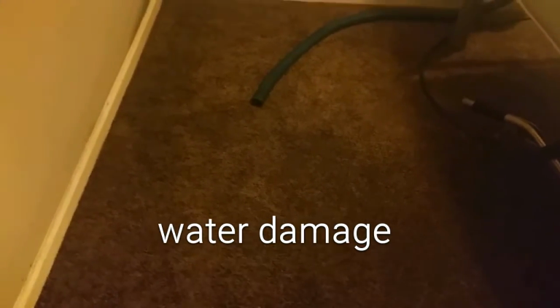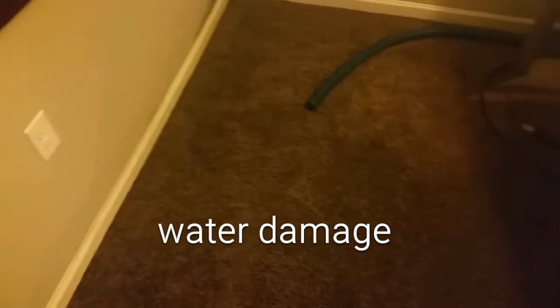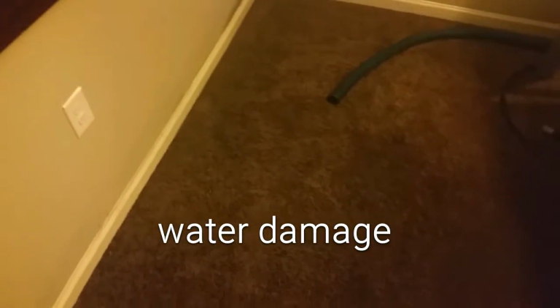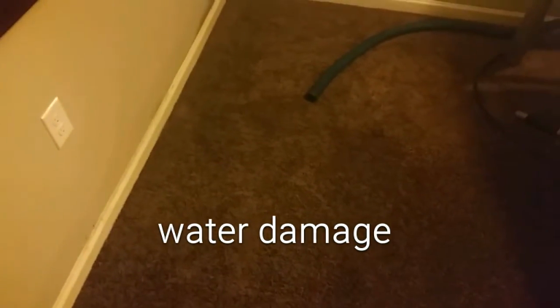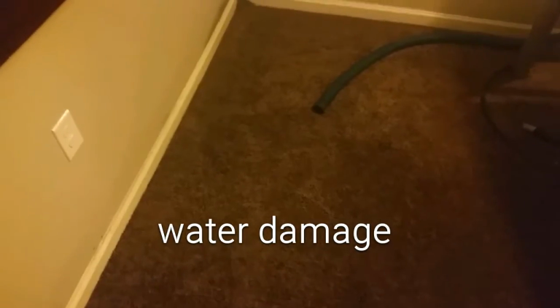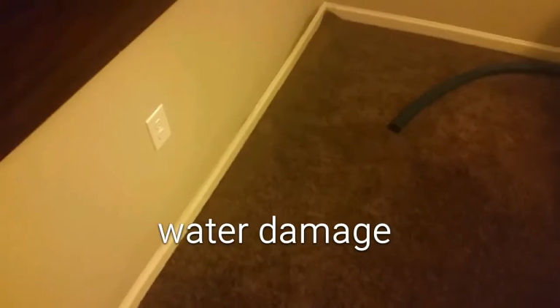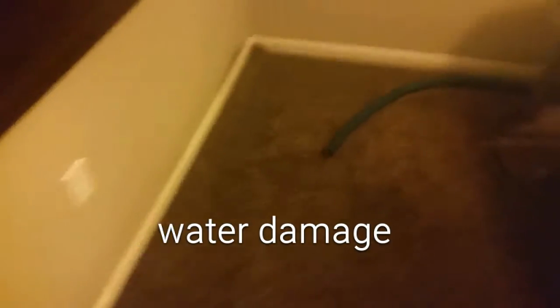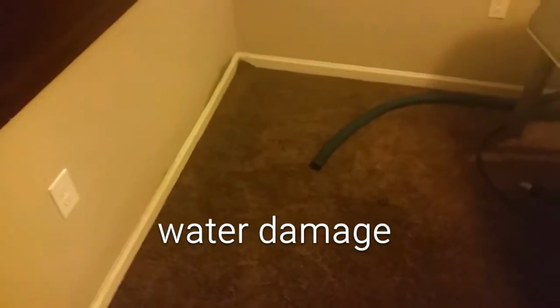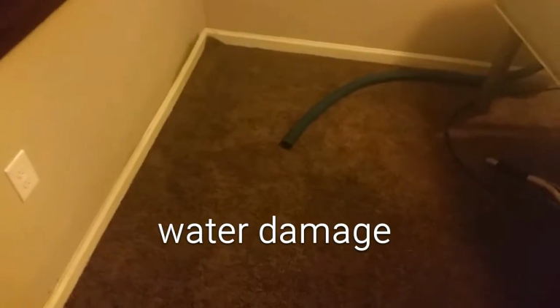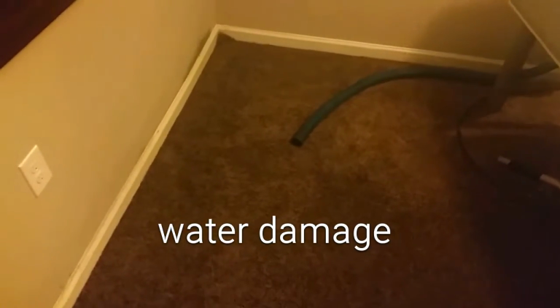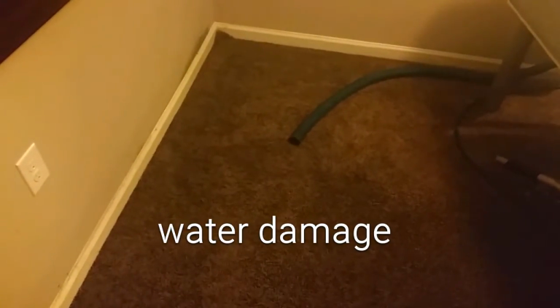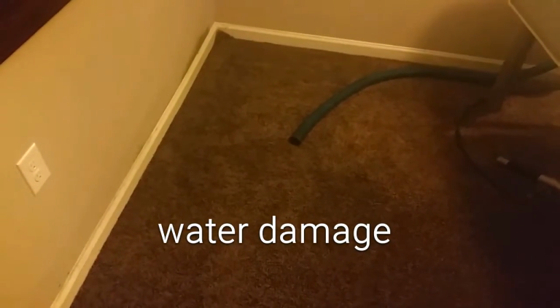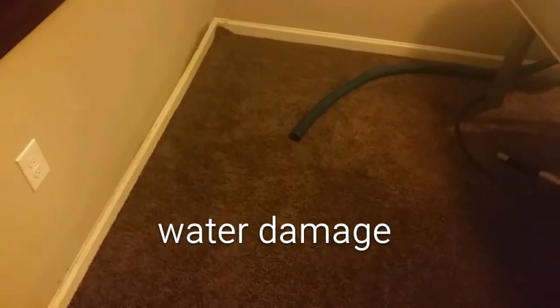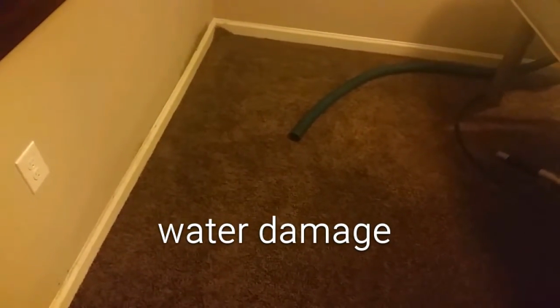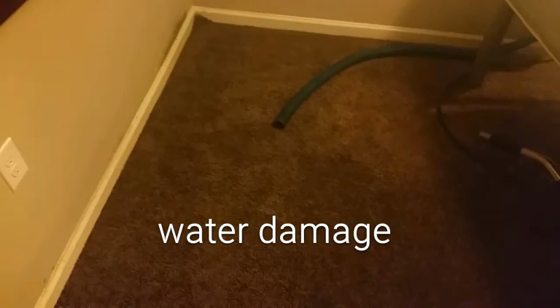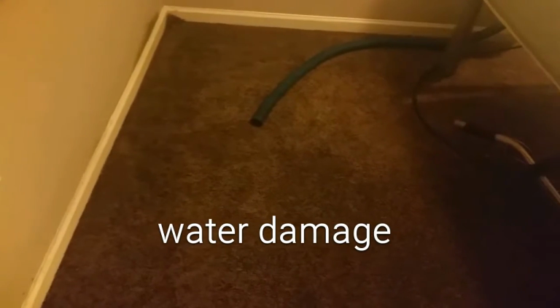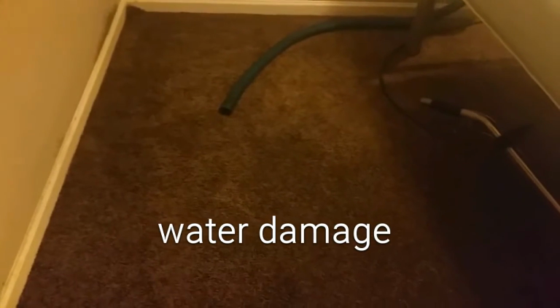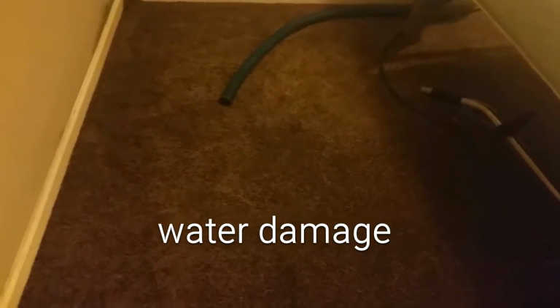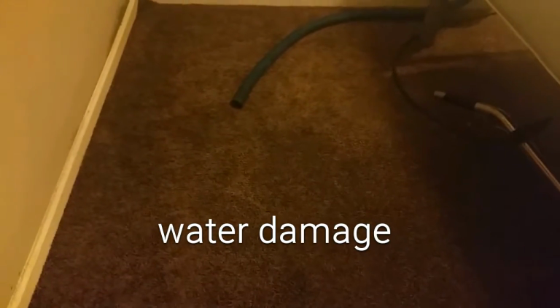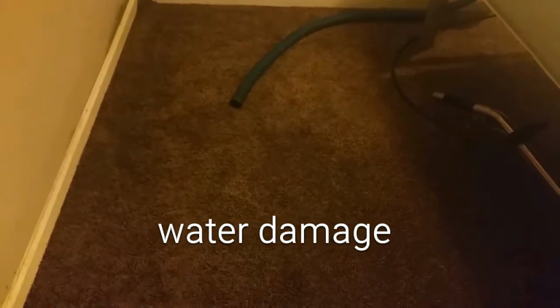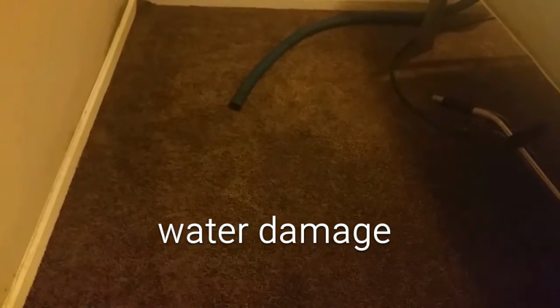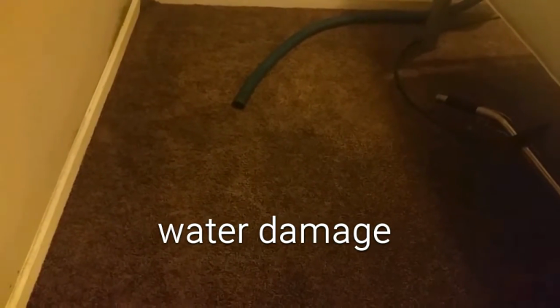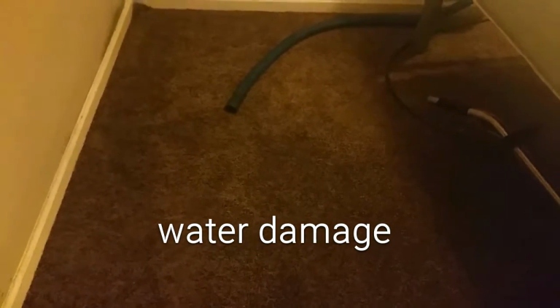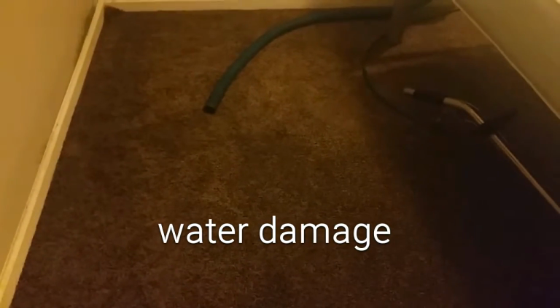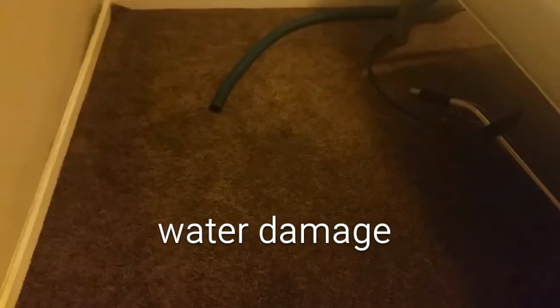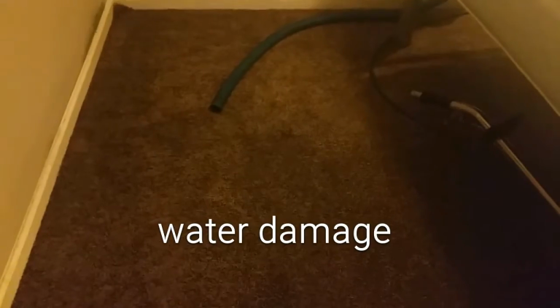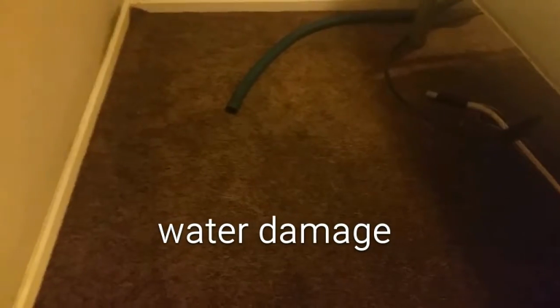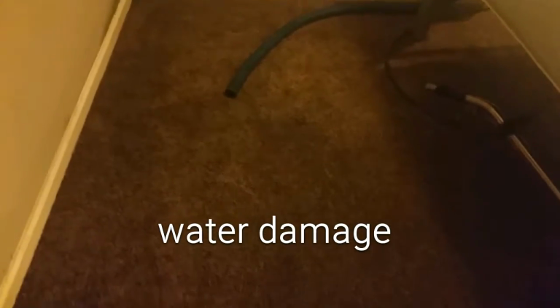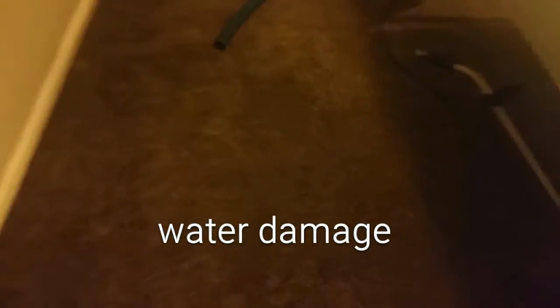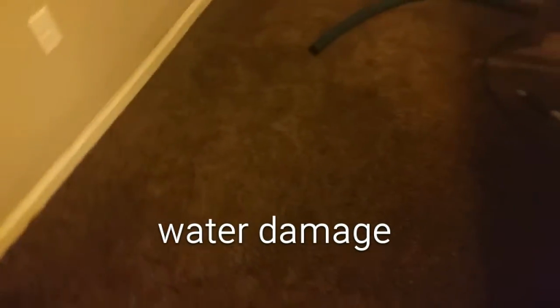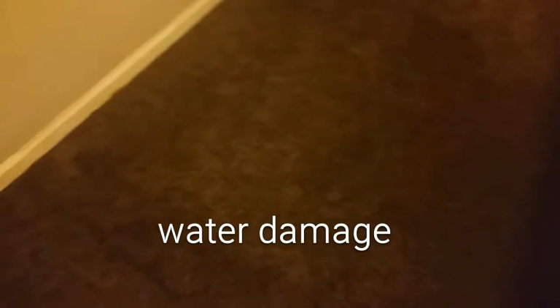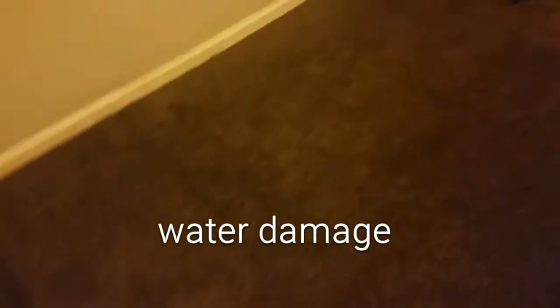This is called a Category 3. This is contaminated water when it comes from the other side, through the walls, any type of thing. It should take us approximately about three days to go ahead and get this thing dried.